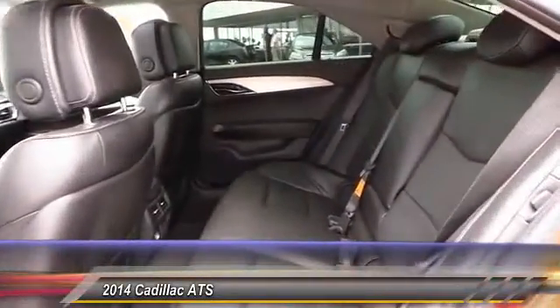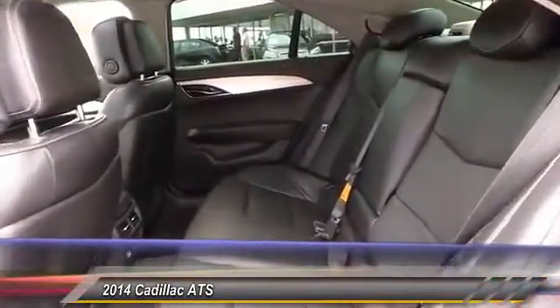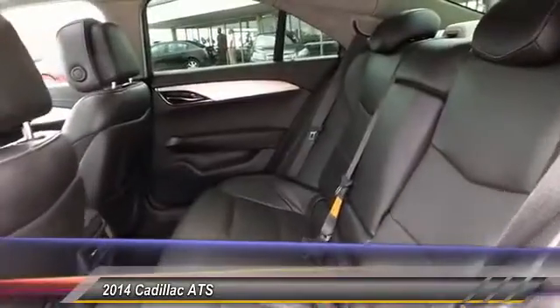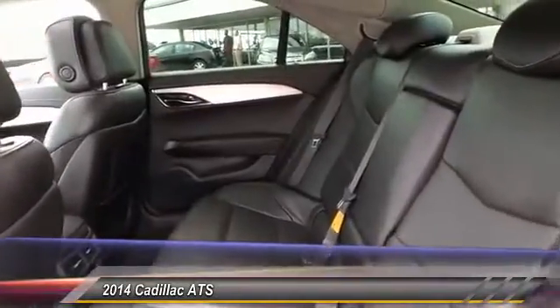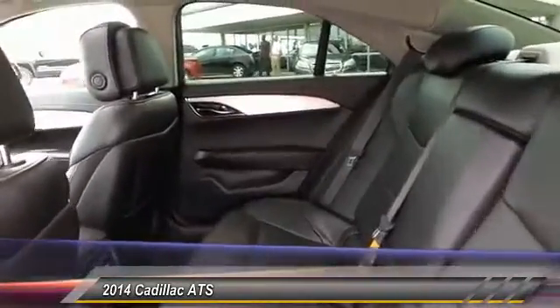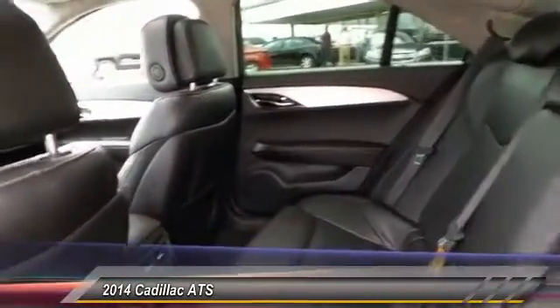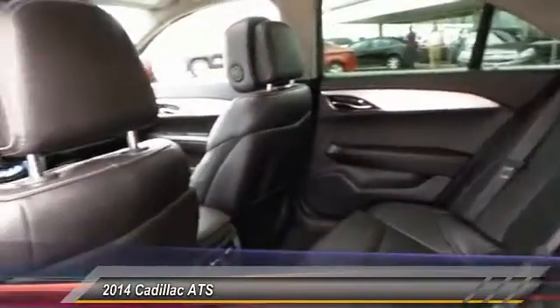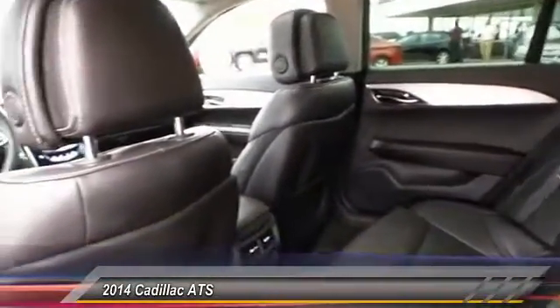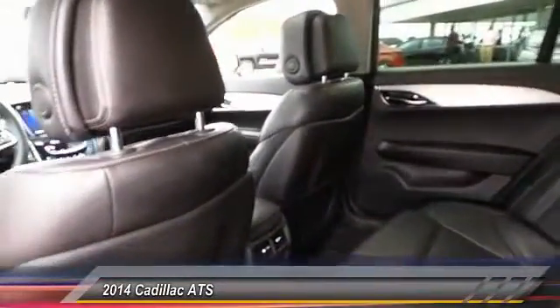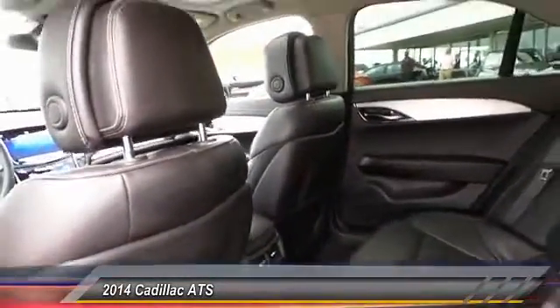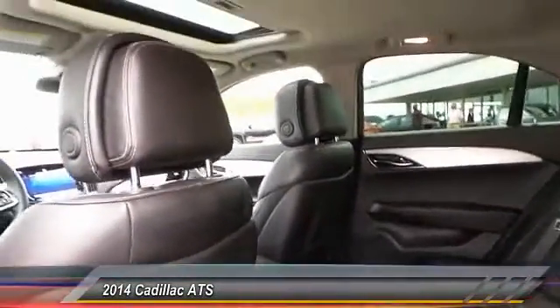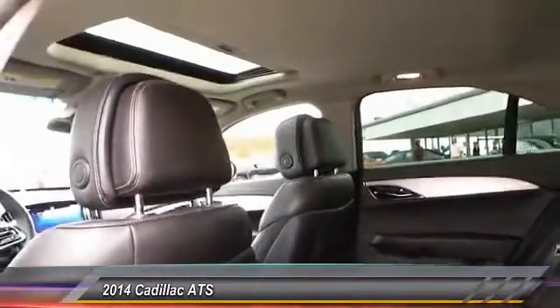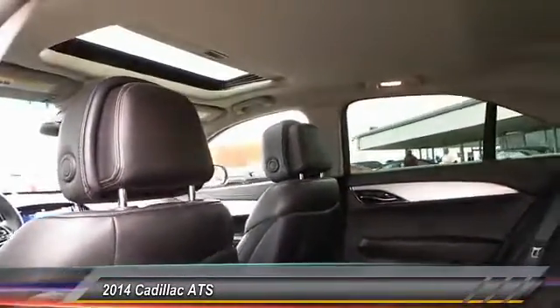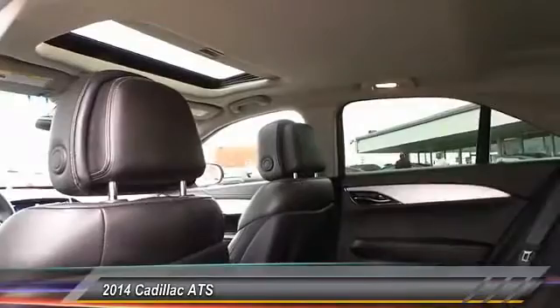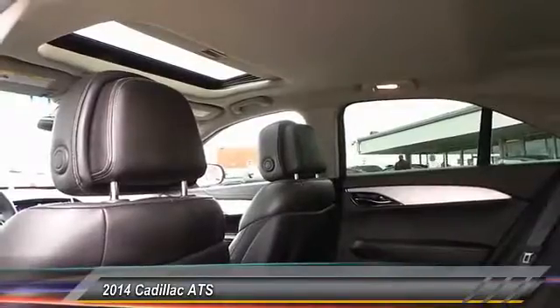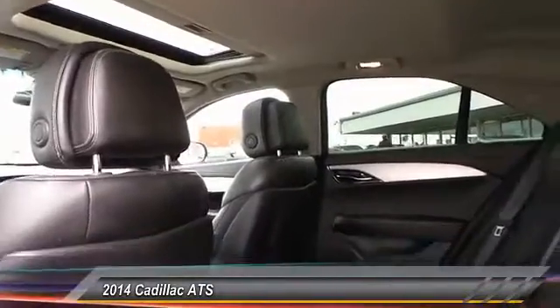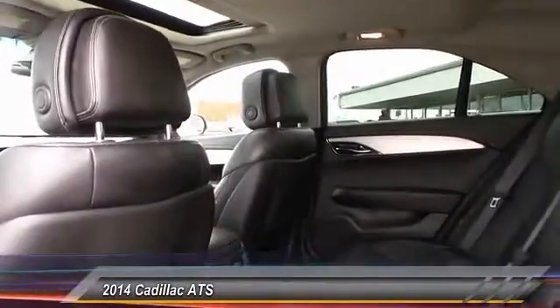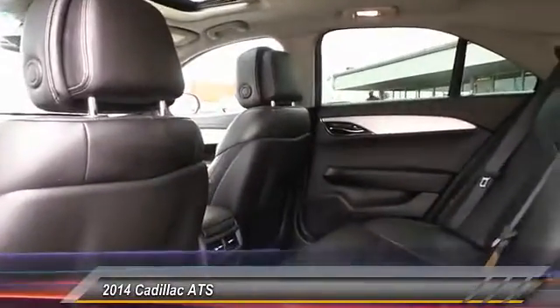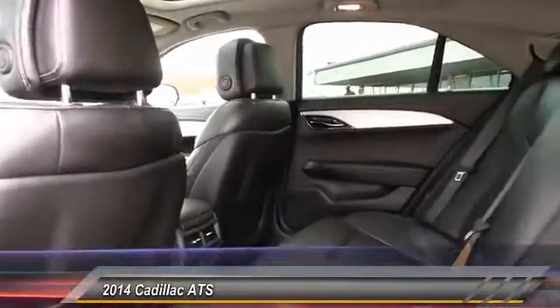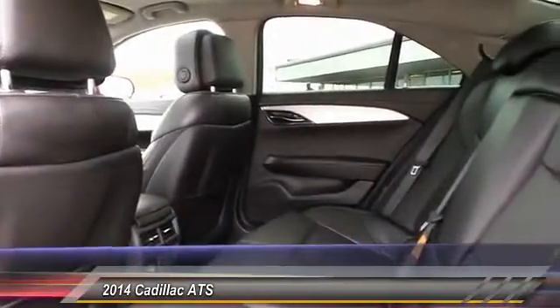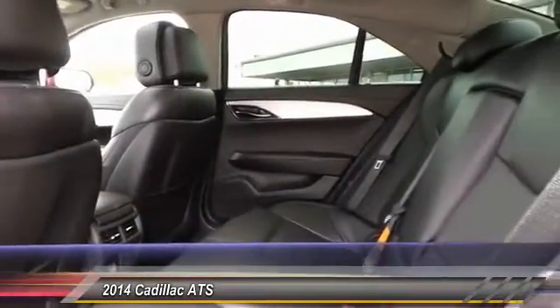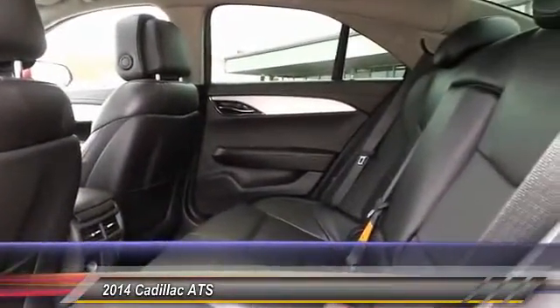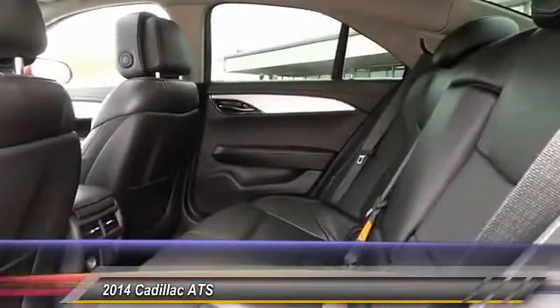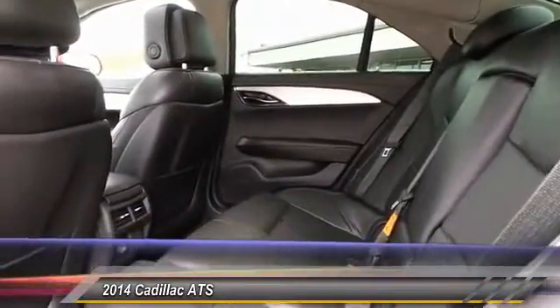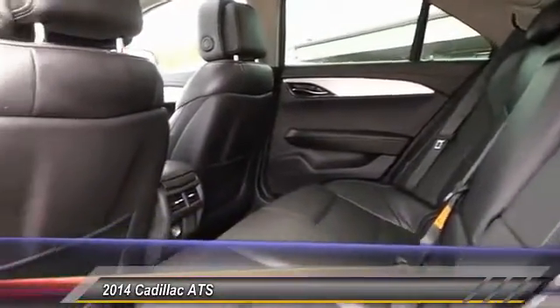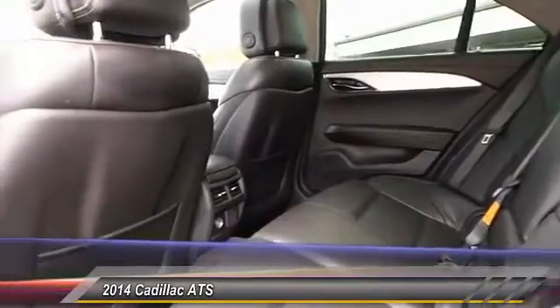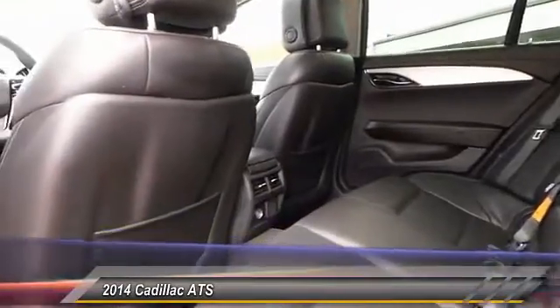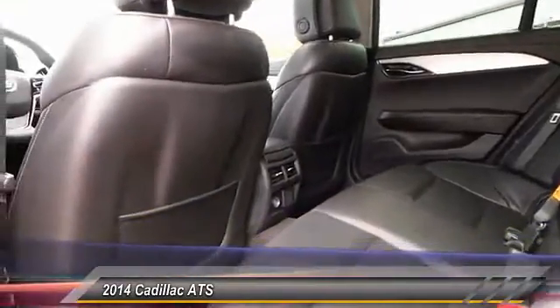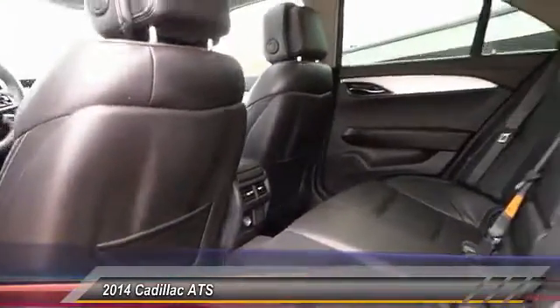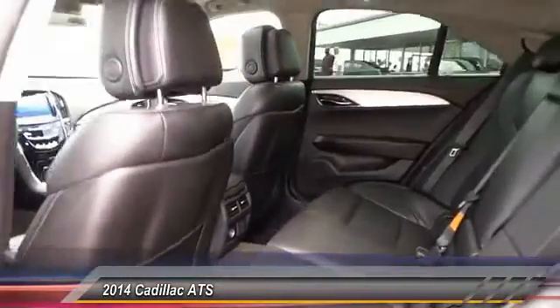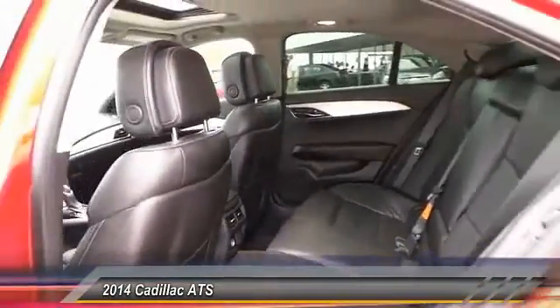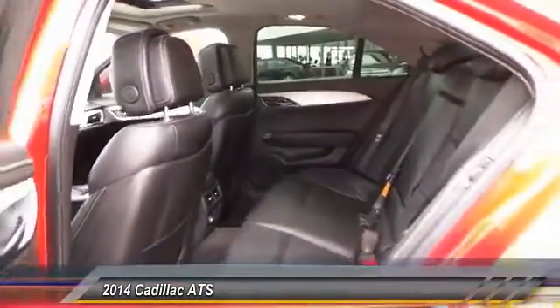This vehicle has less than 35,000 miles. Here are some of this vehicle's great options: OnStar, power driver seat, backup camera, traction control, cruise control, and rear window defrost.